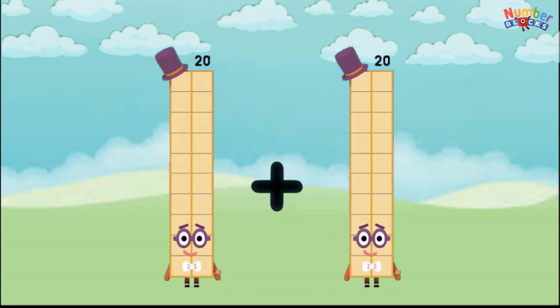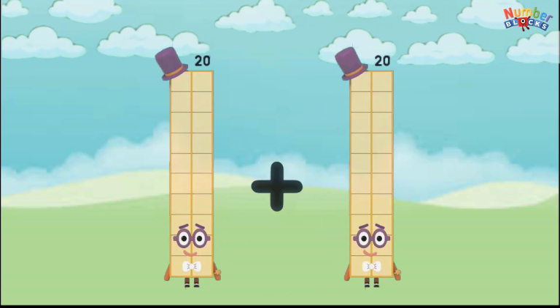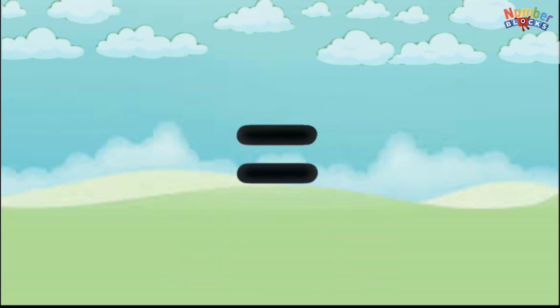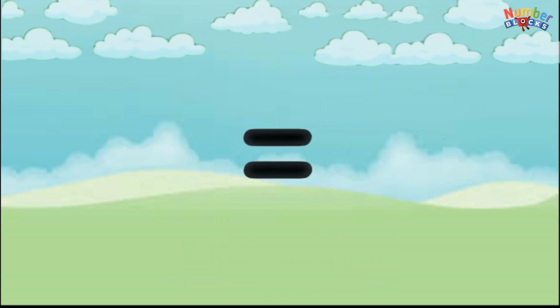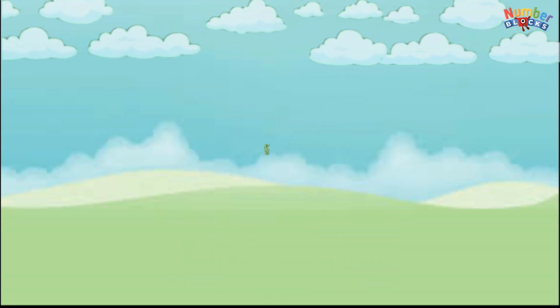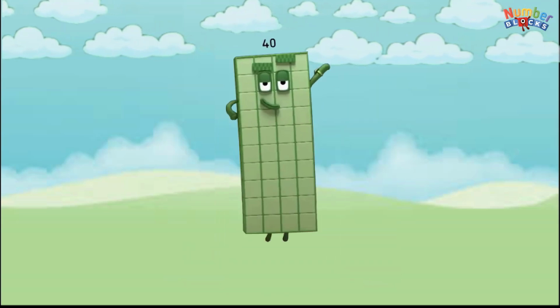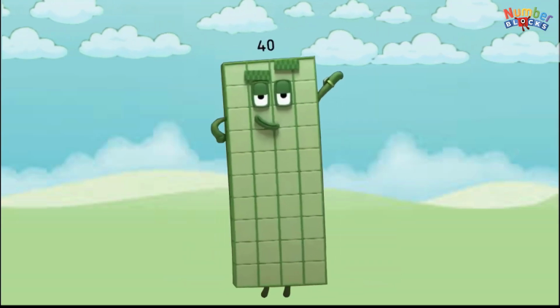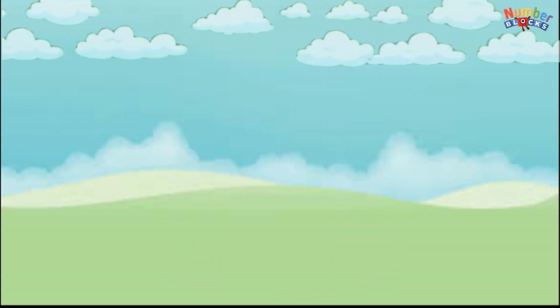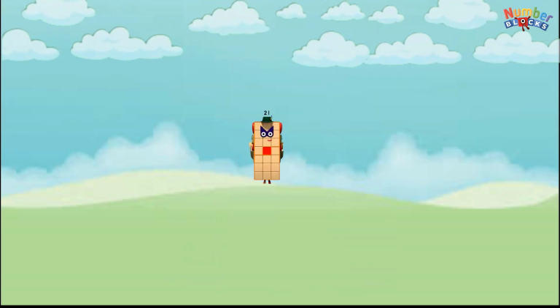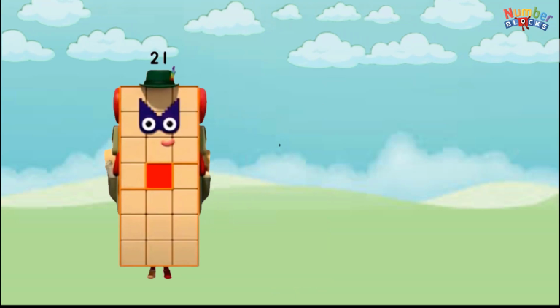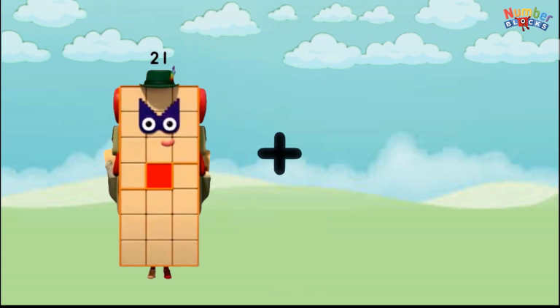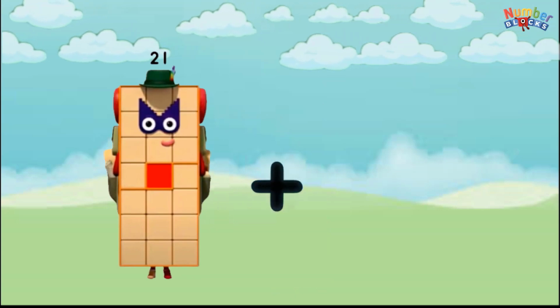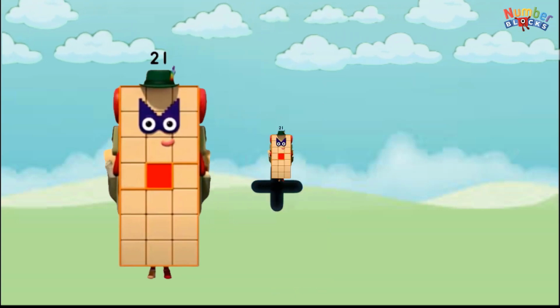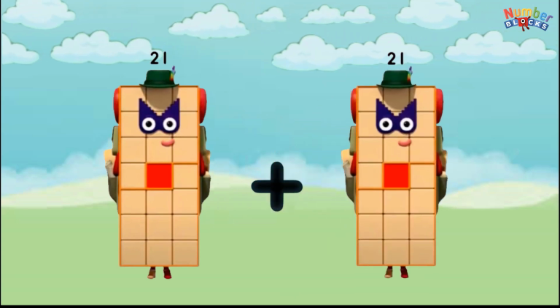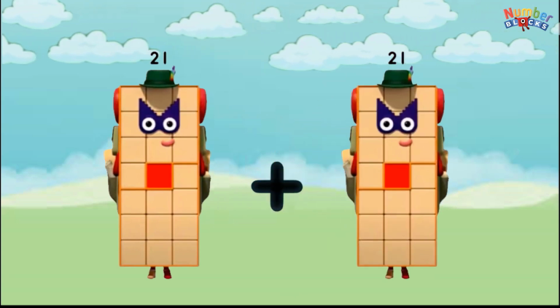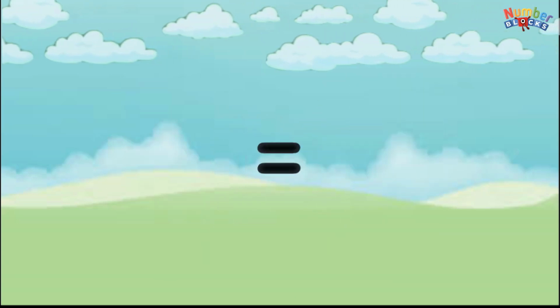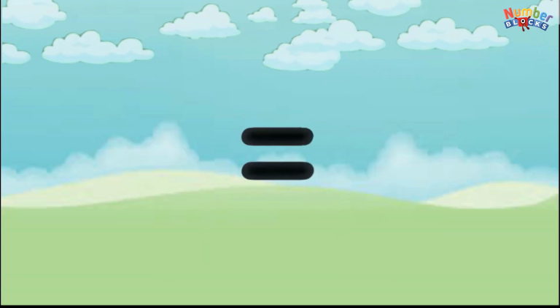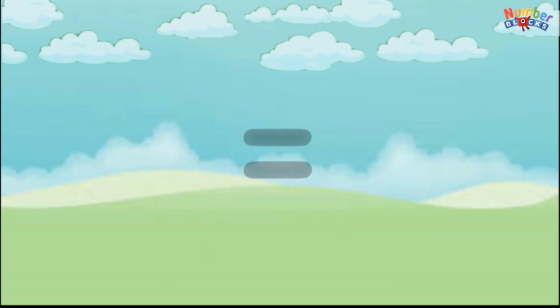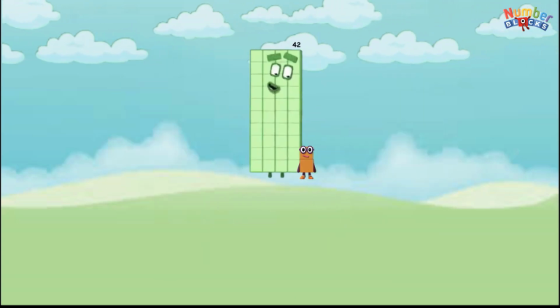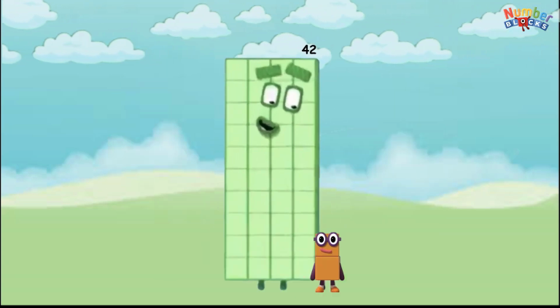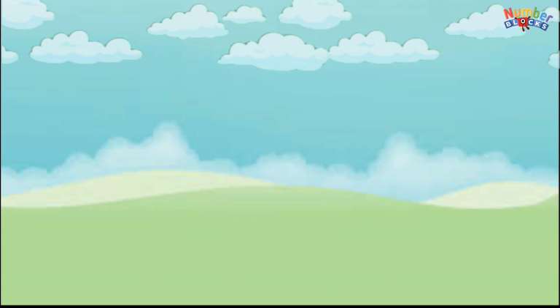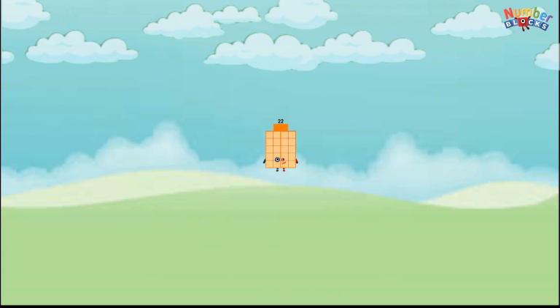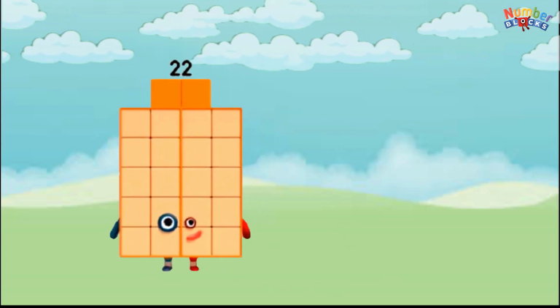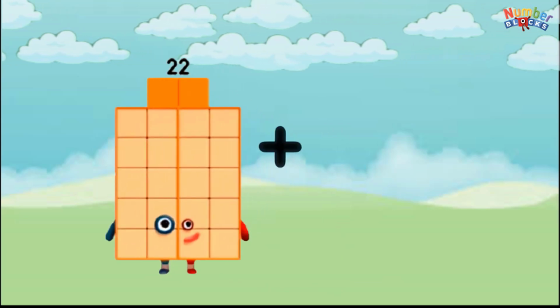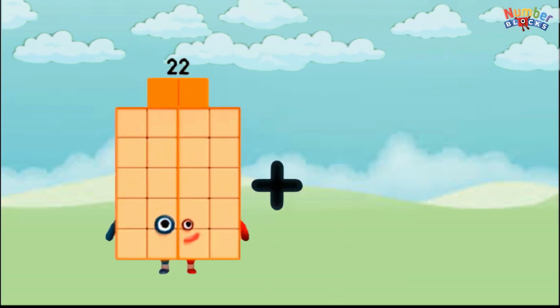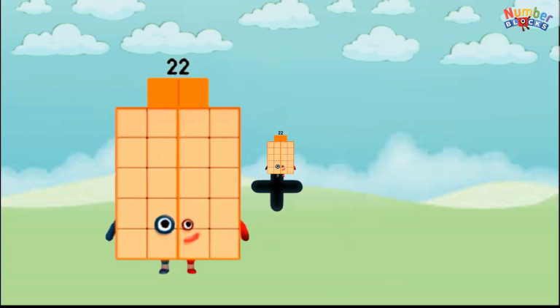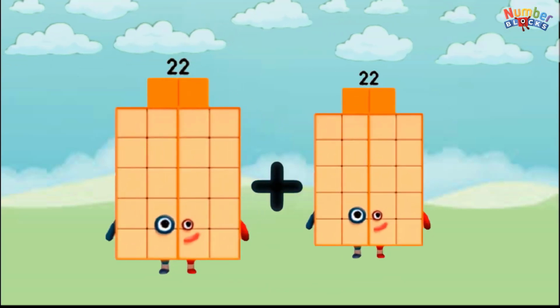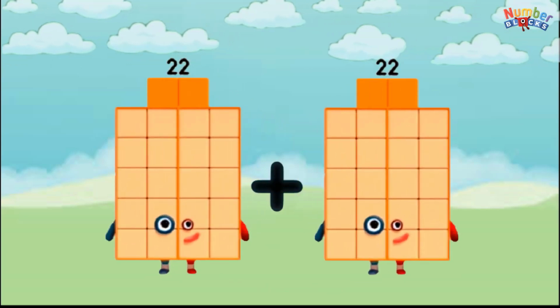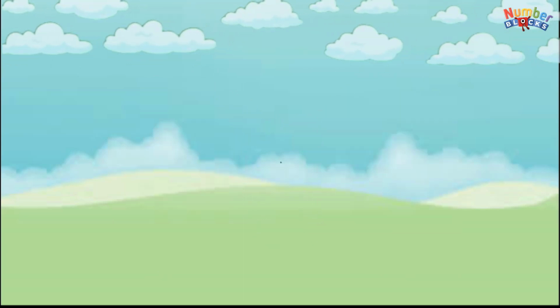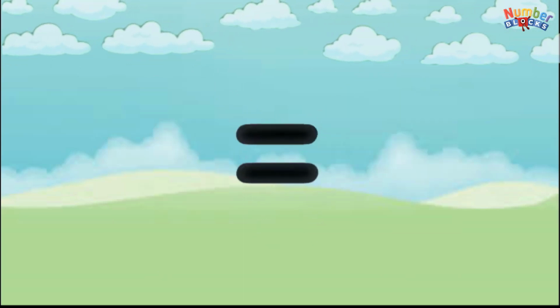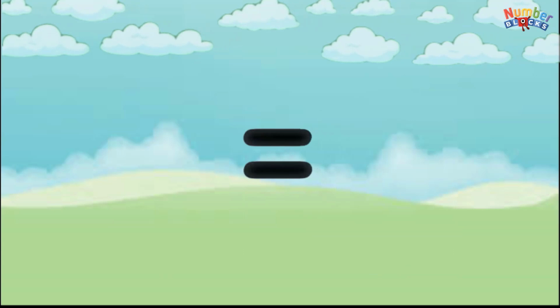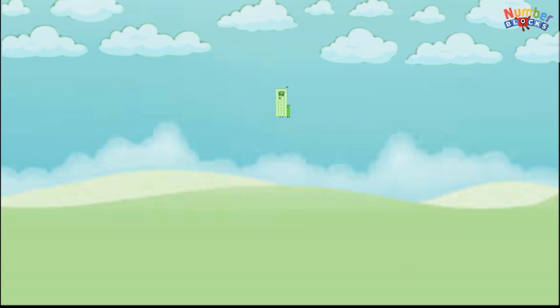20 plus 20 equals 40. 21 plus 21 equals 42. 22 plus 22 equals 44.